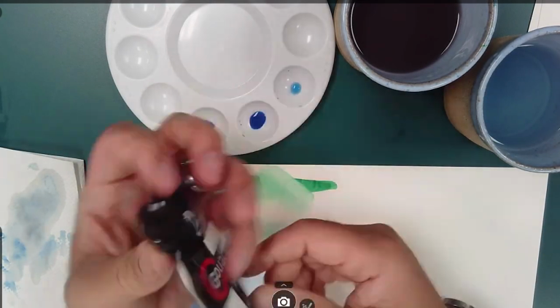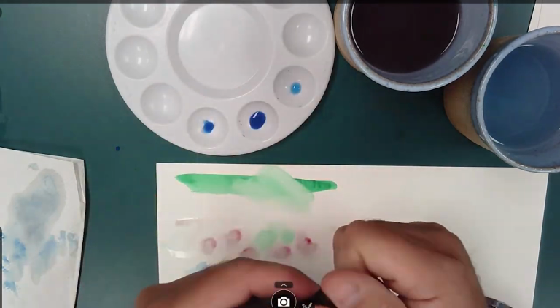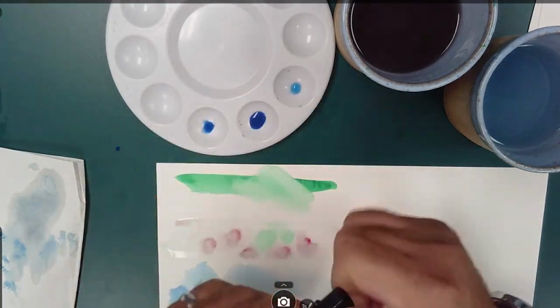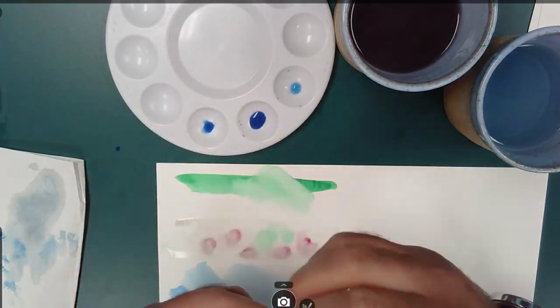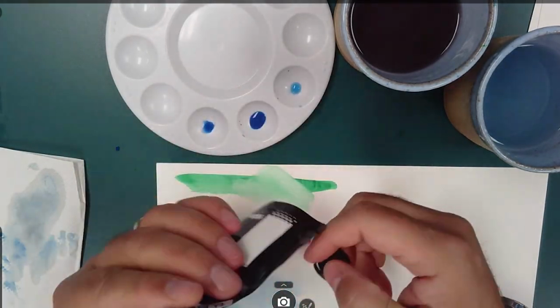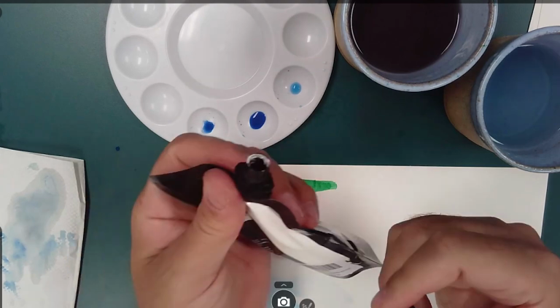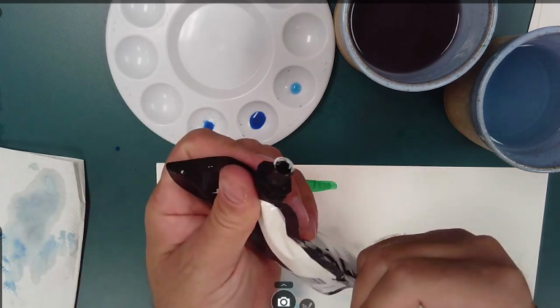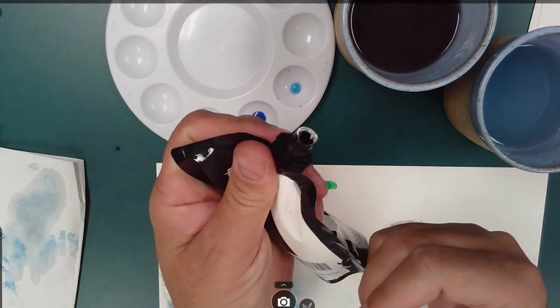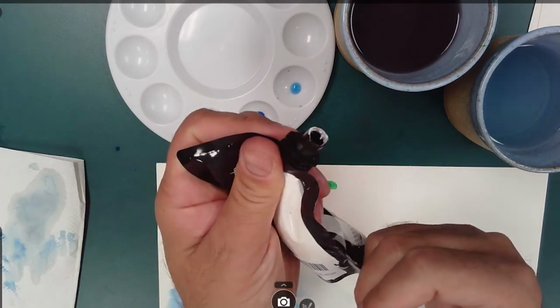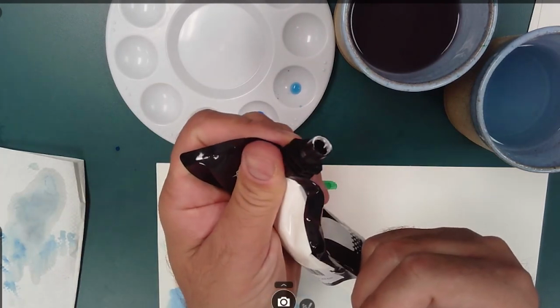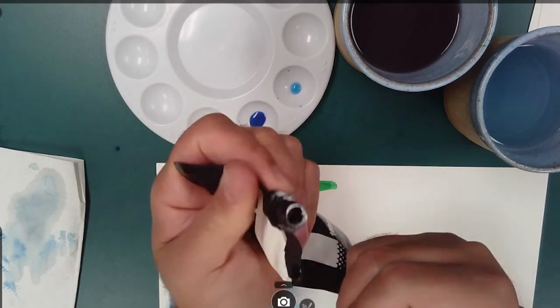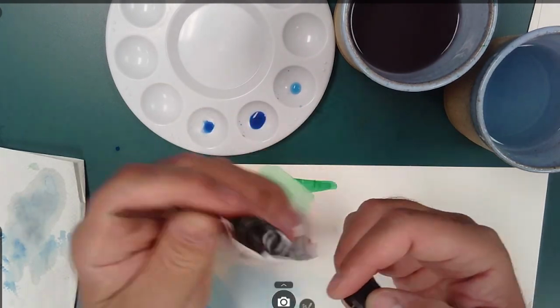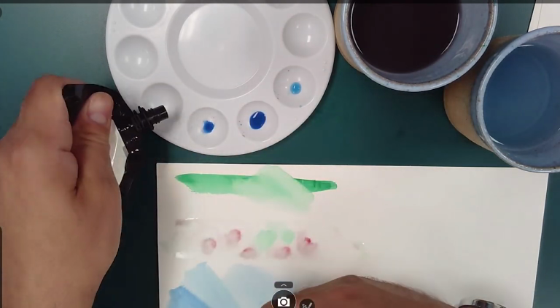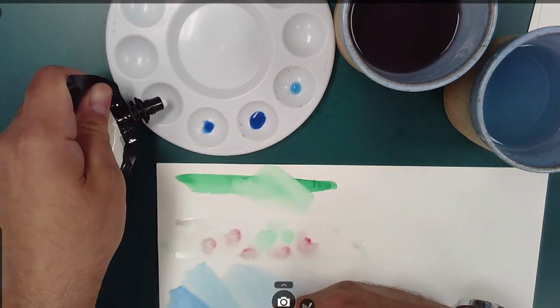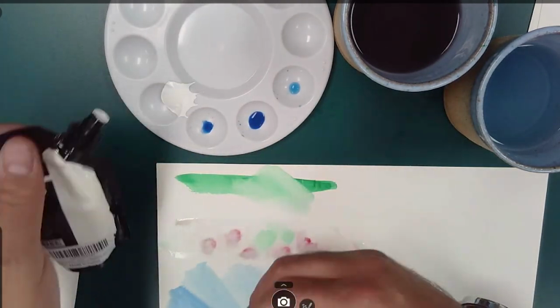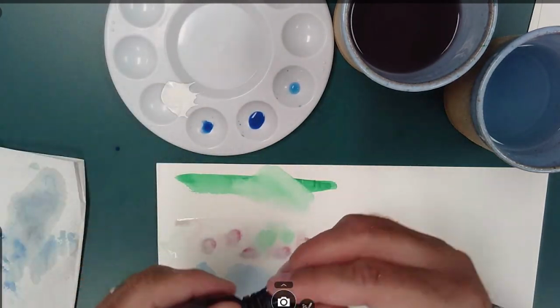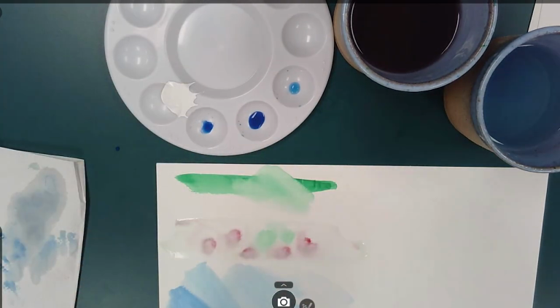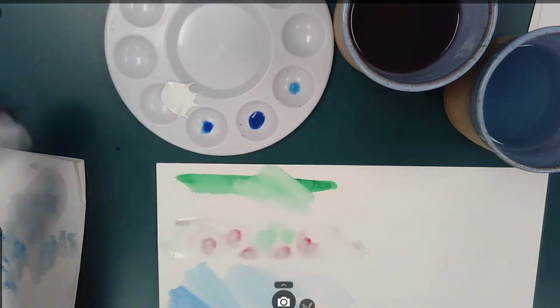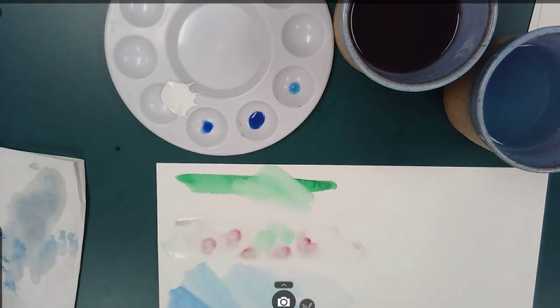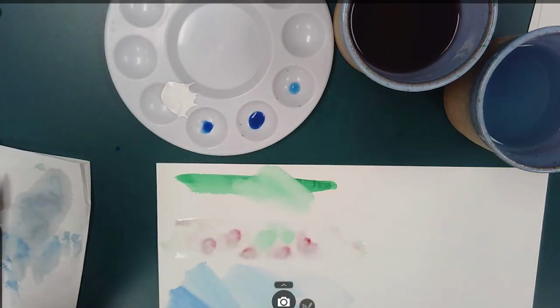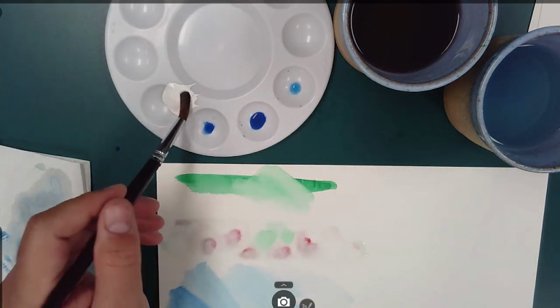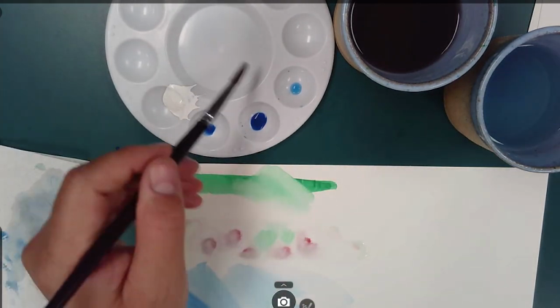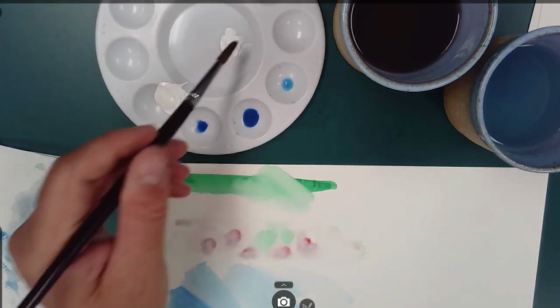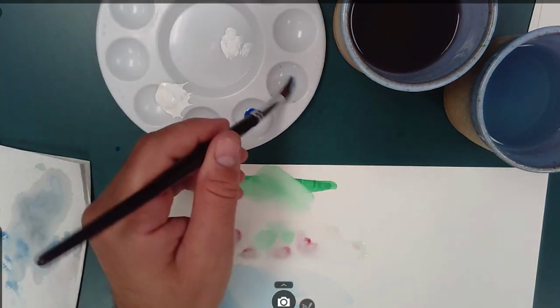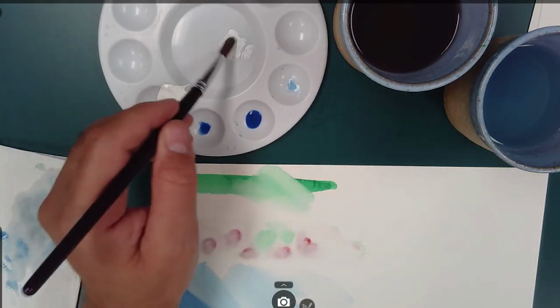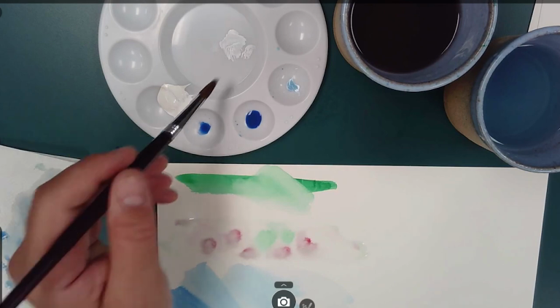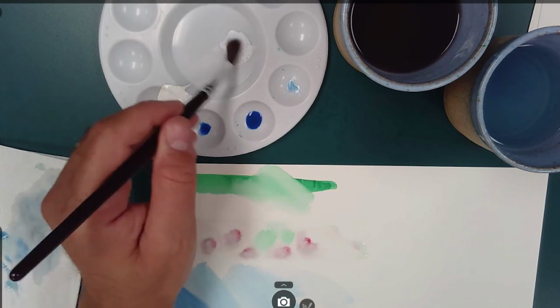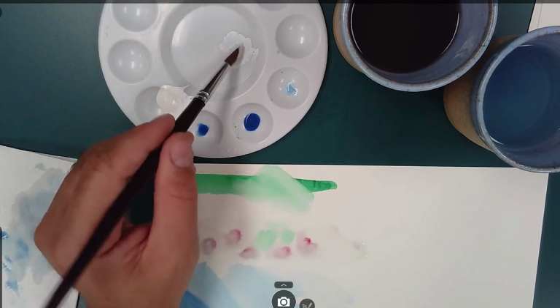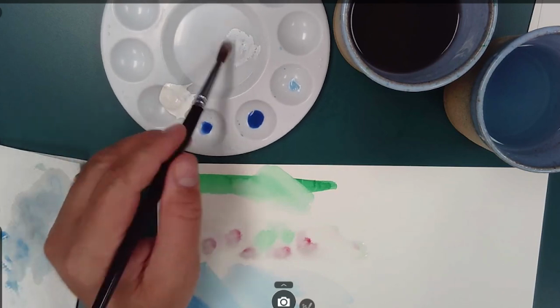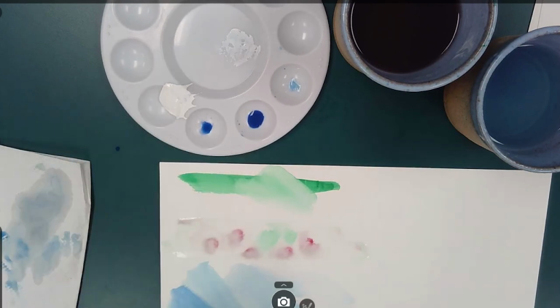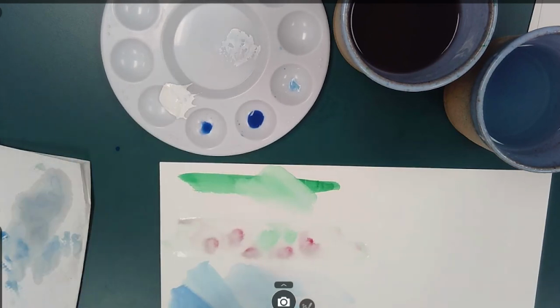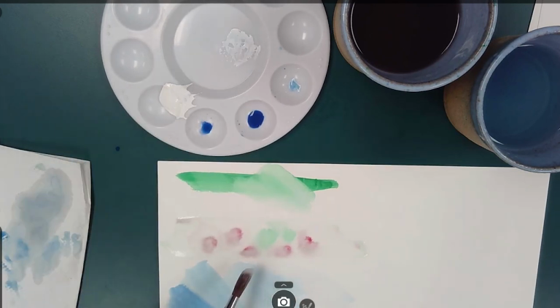That's kind of it. You just need to teach yourself how much paint and water to use and figure out the best way to get it onto the actual paper.